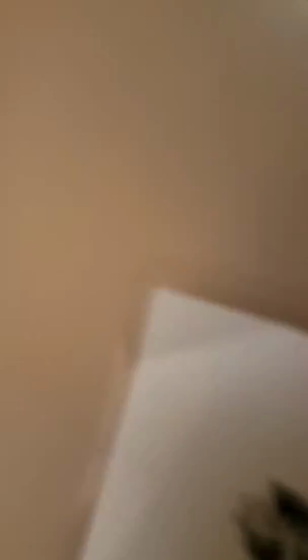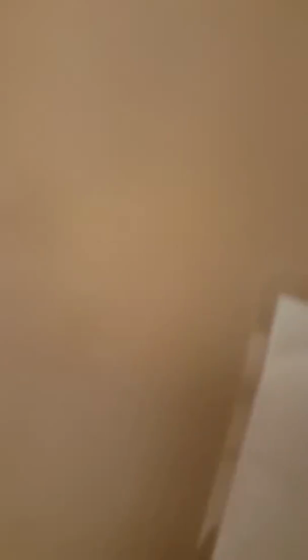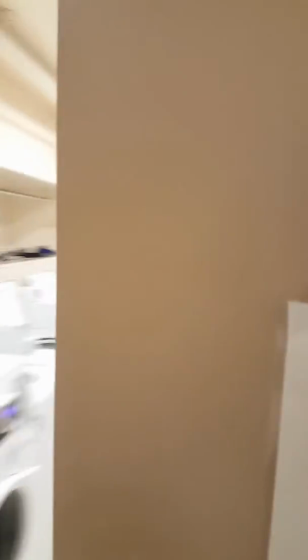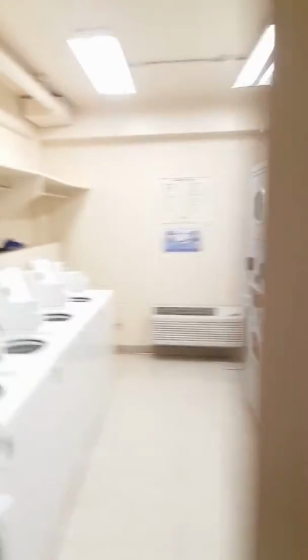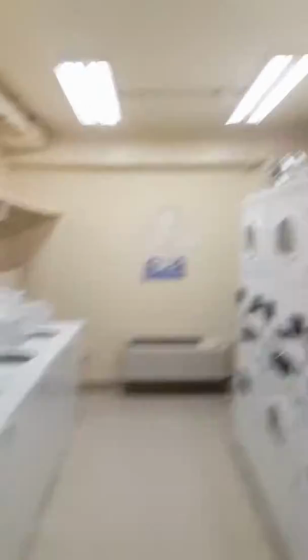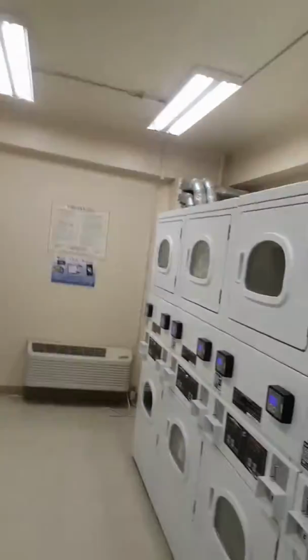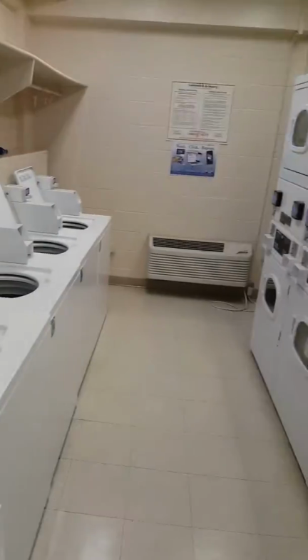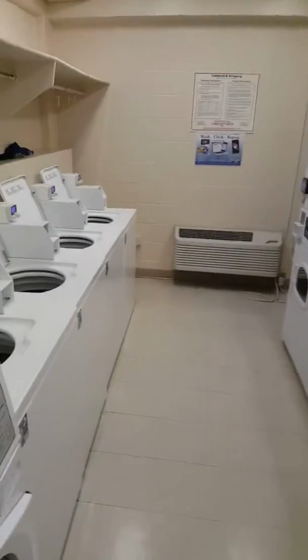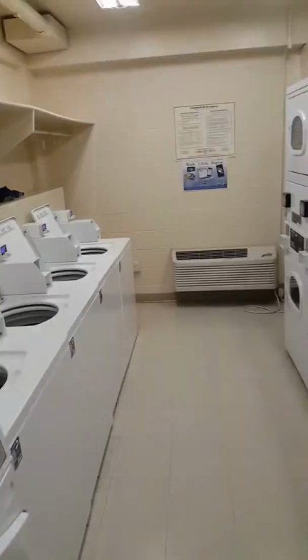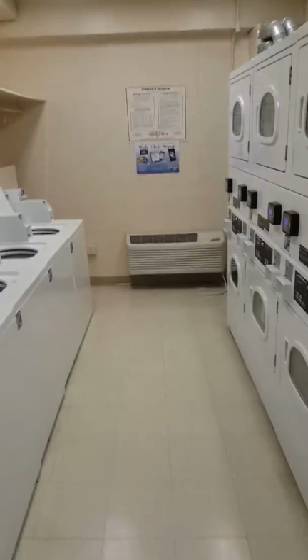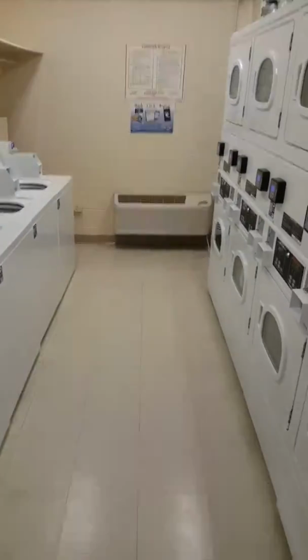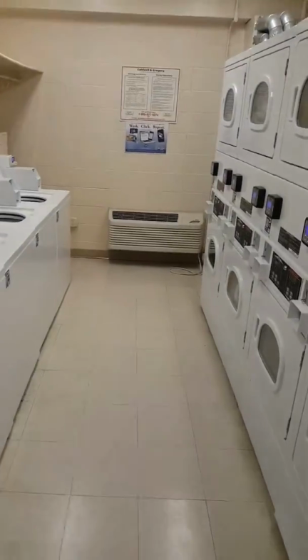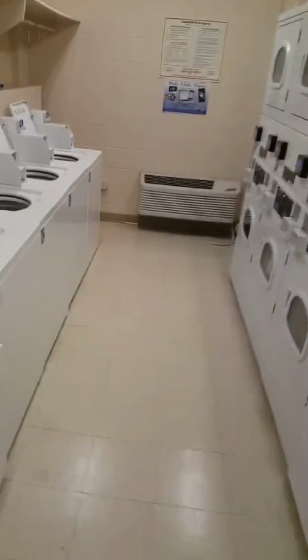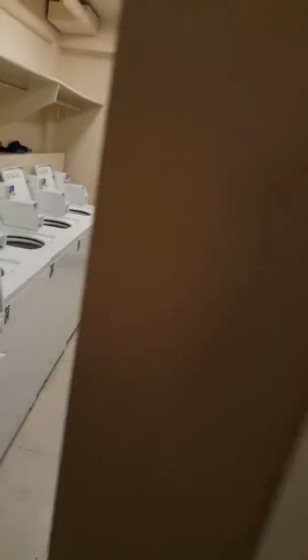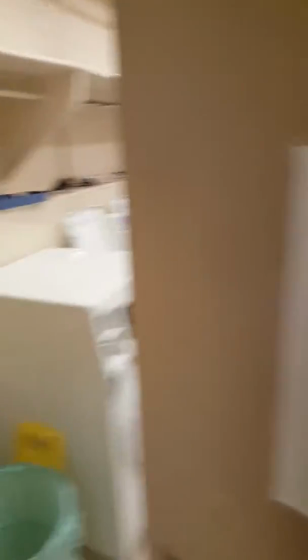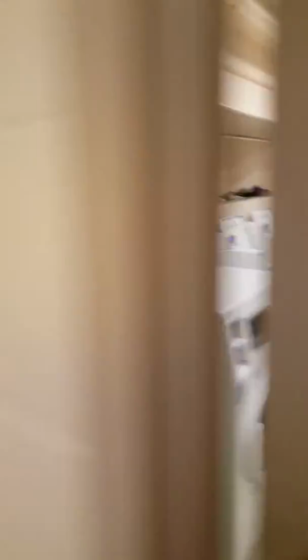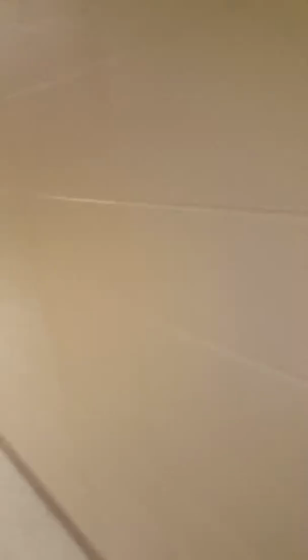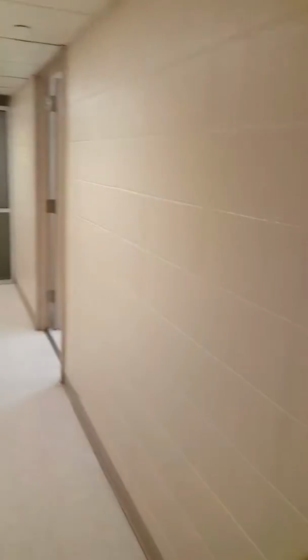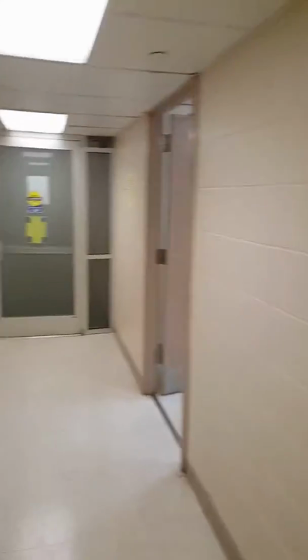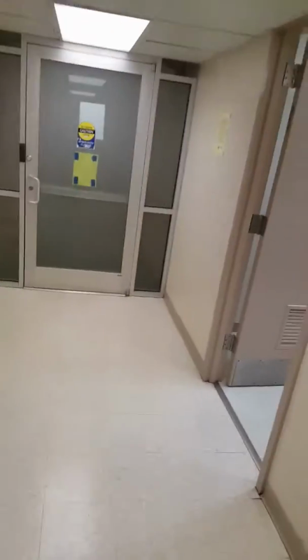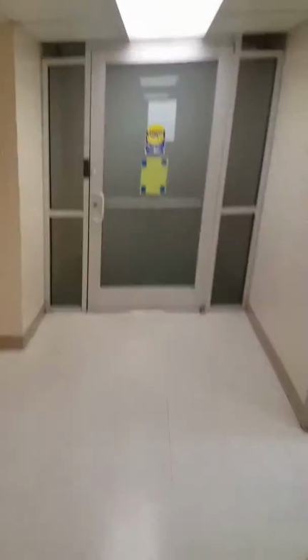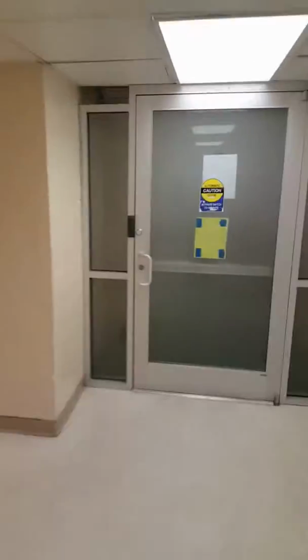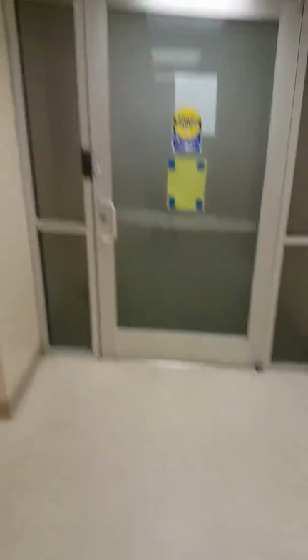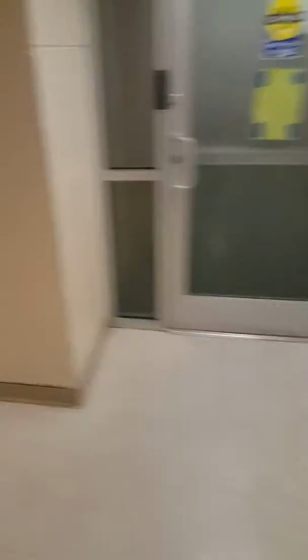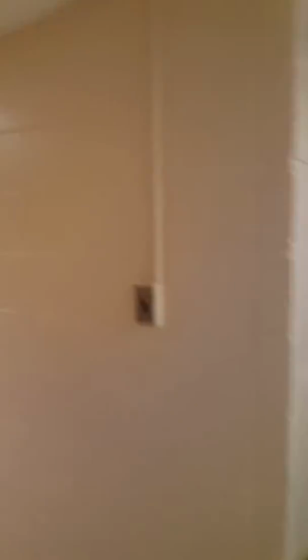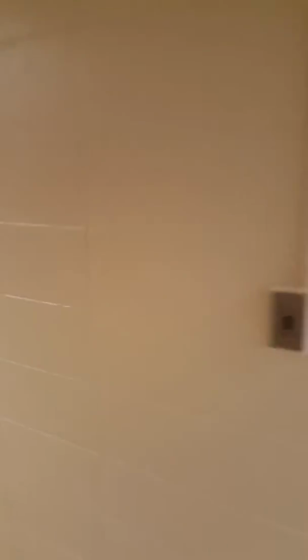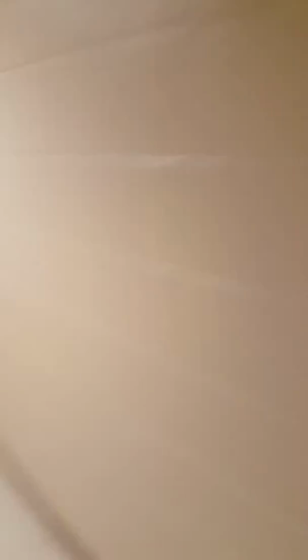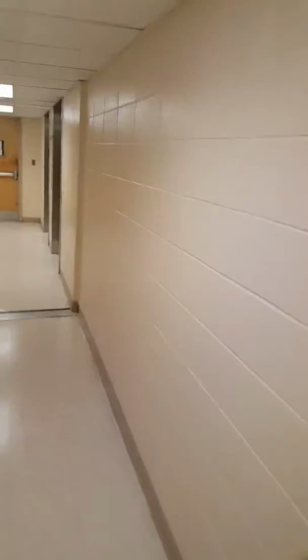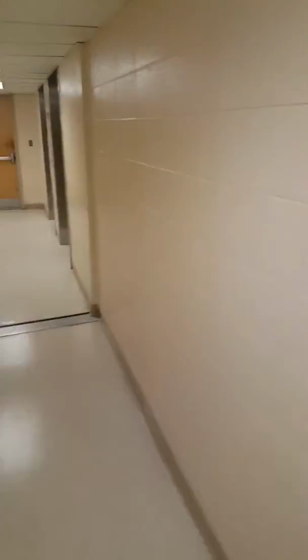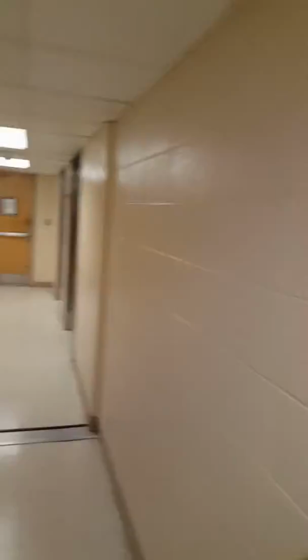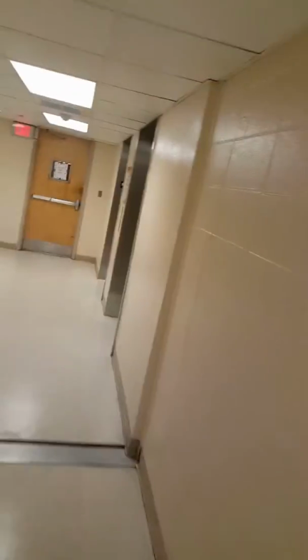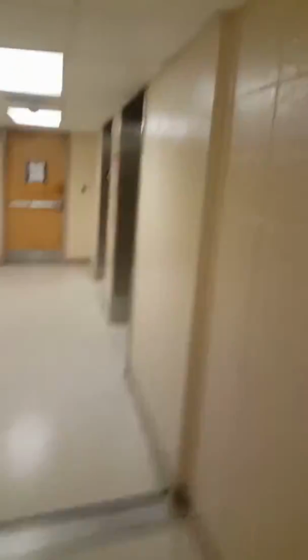And our nice laundry room, where we can wash up some good clothes. Now let's go up to my crib.